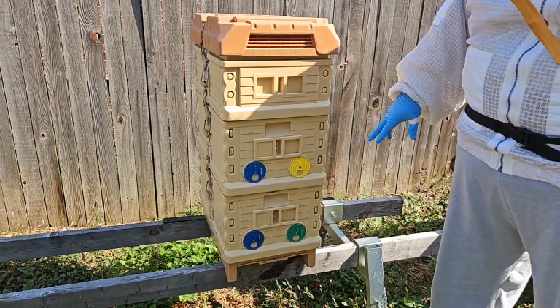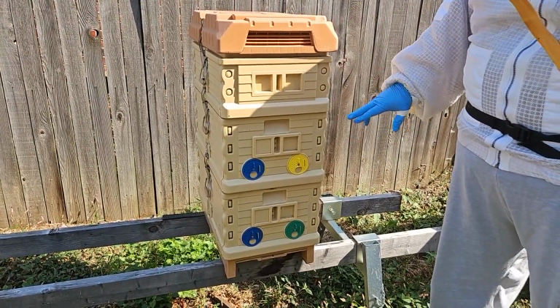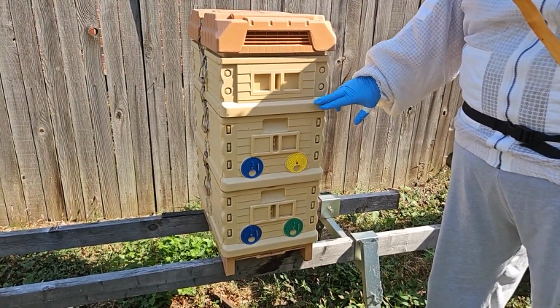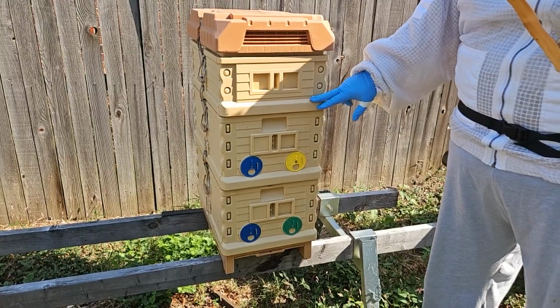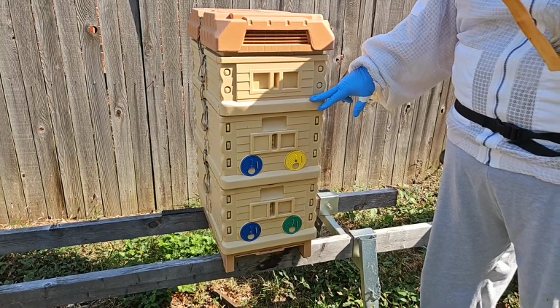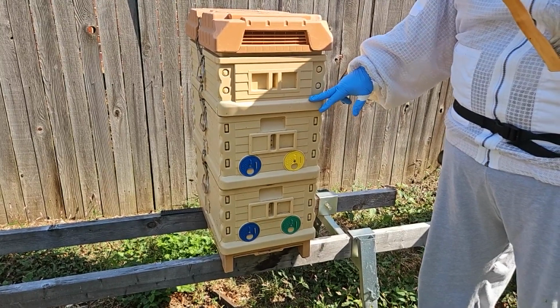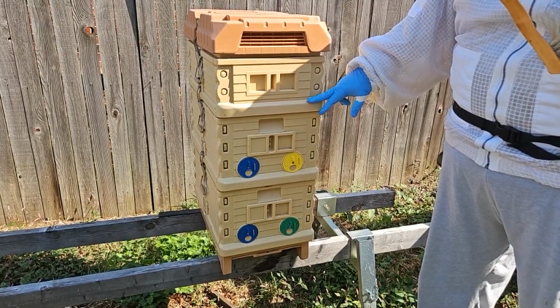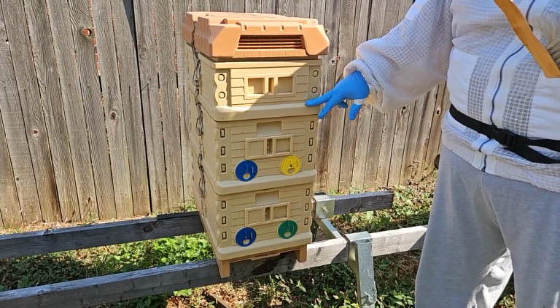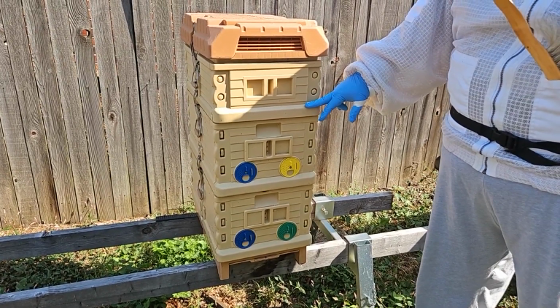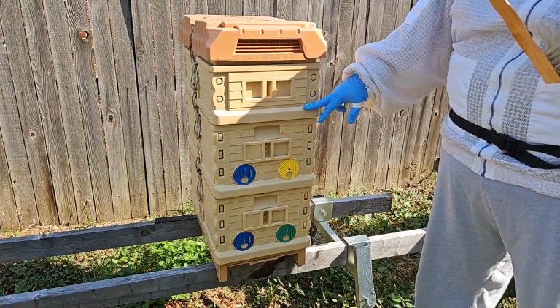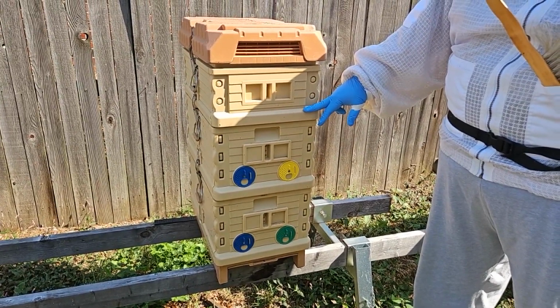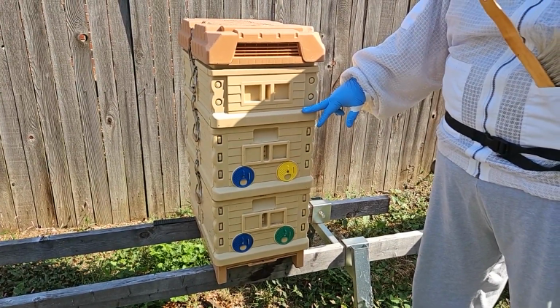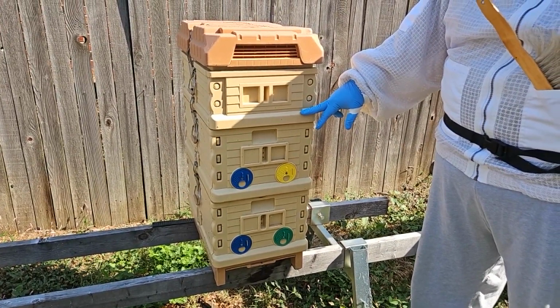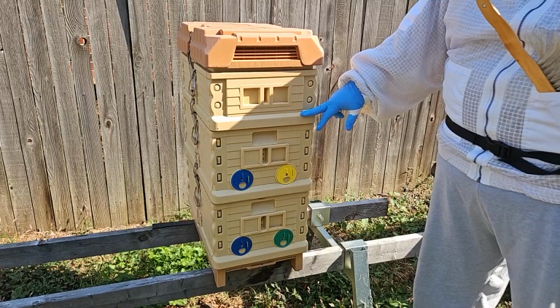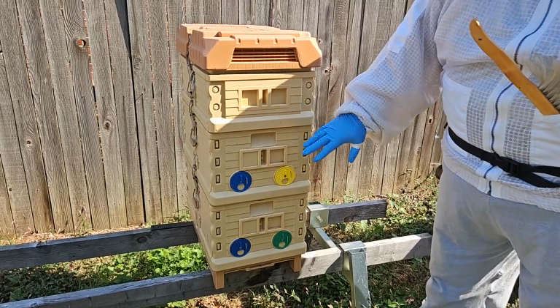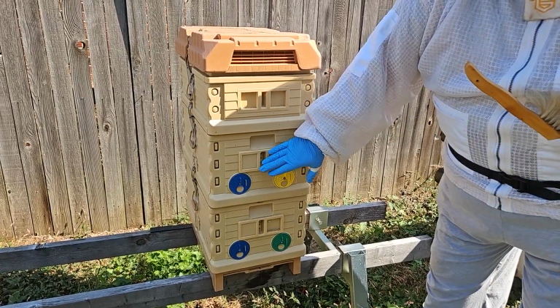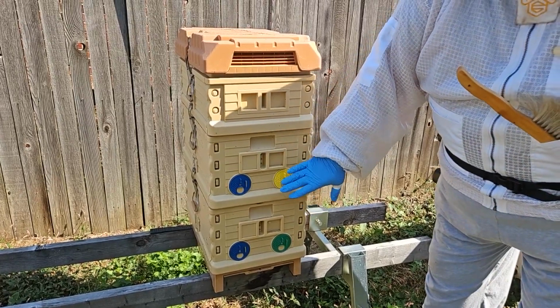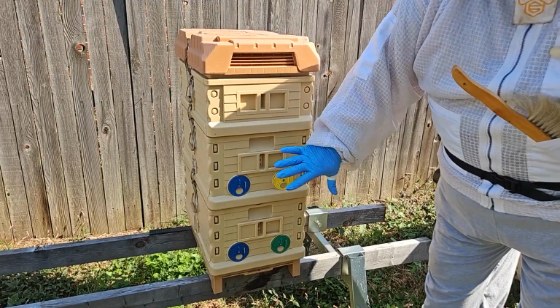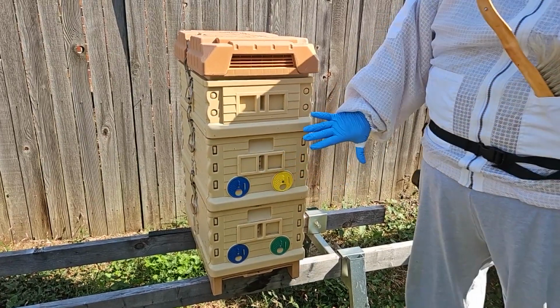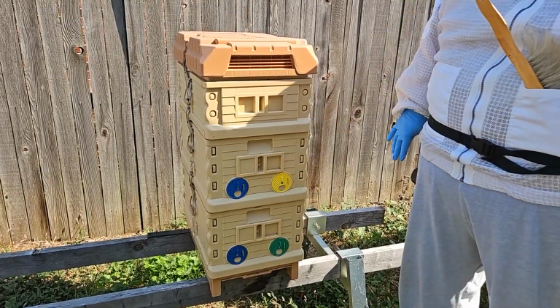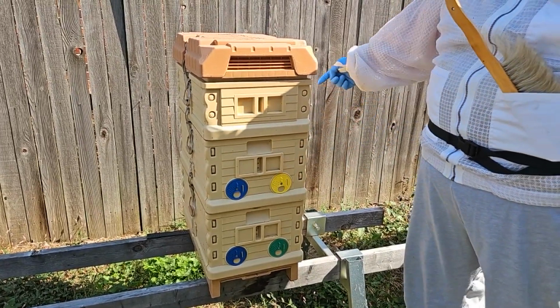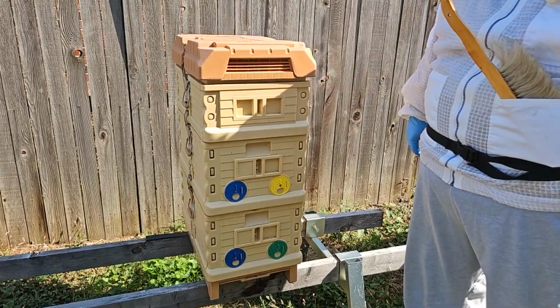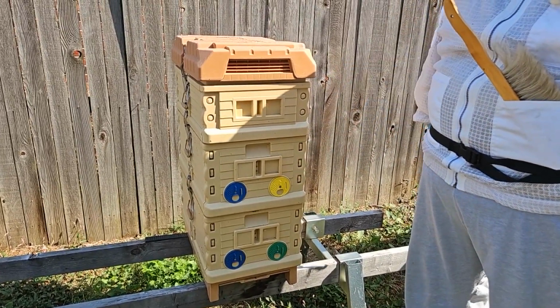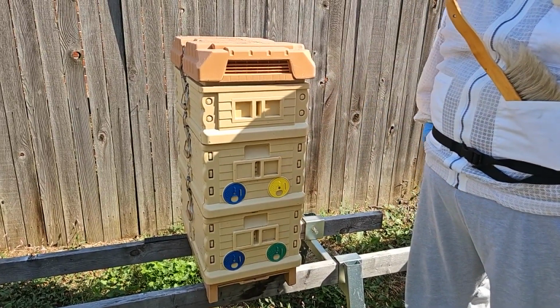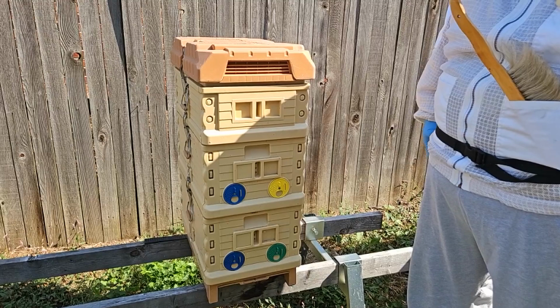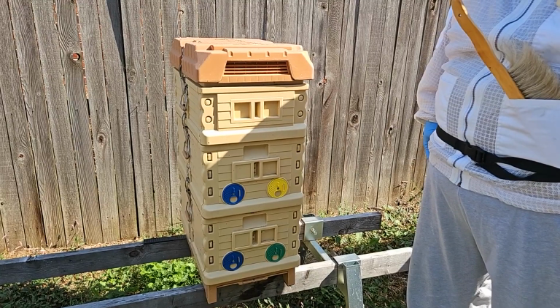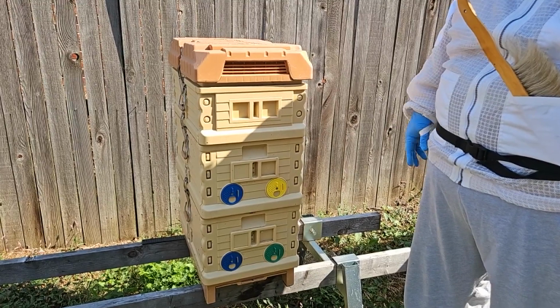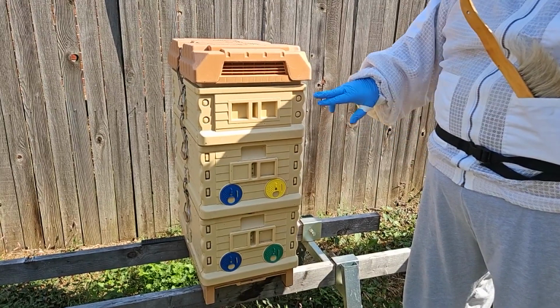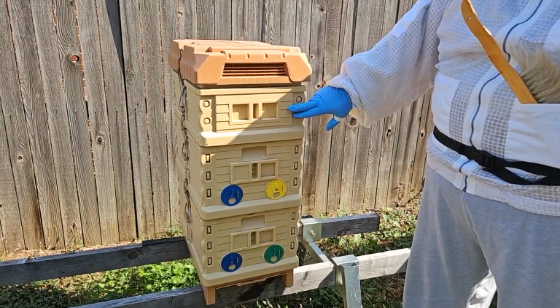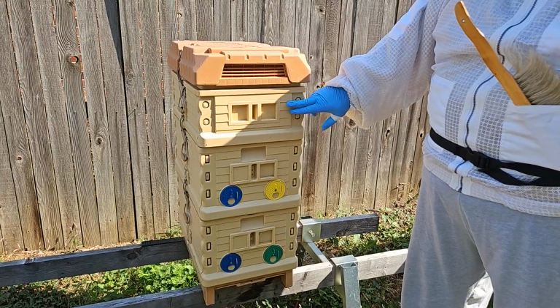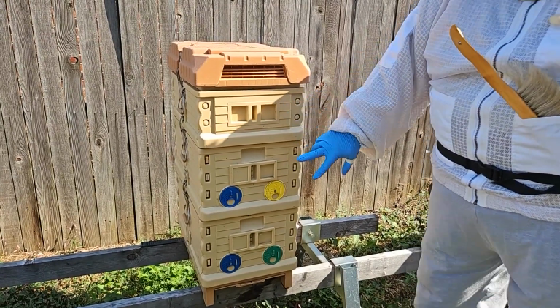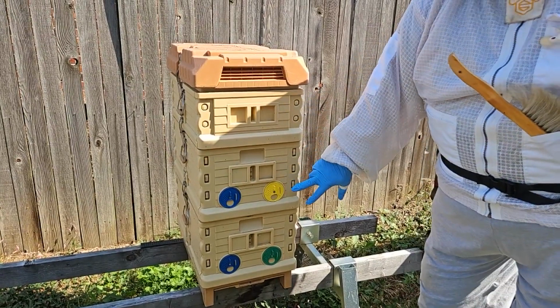They're plastic — a food grade plastic that will not degrade and will not harm the bees. They have several different places you can vent them, but we just use the vent on the front and let the bees manage it. We have a medium super here and these are two deeps.